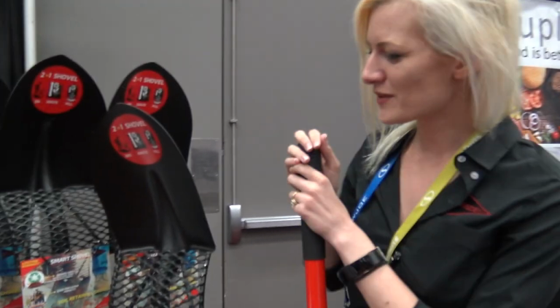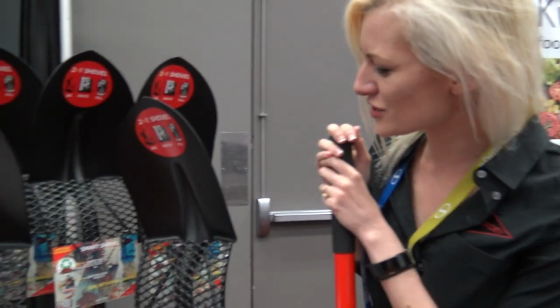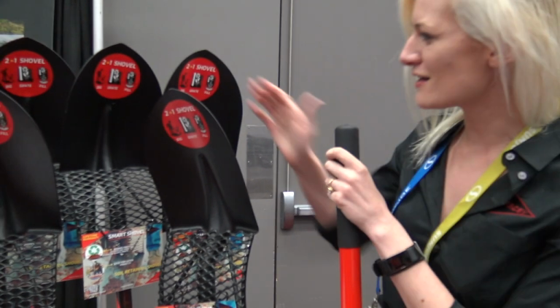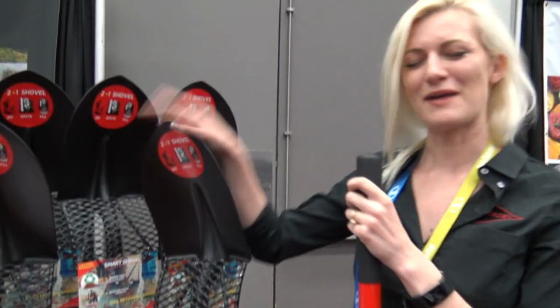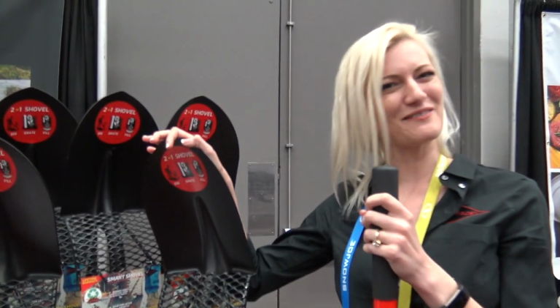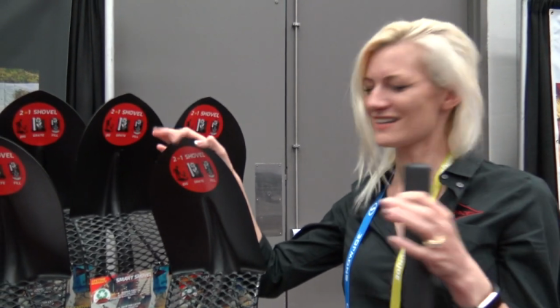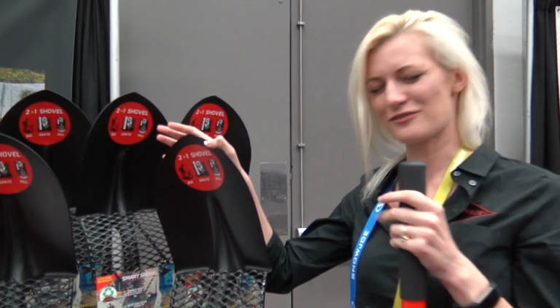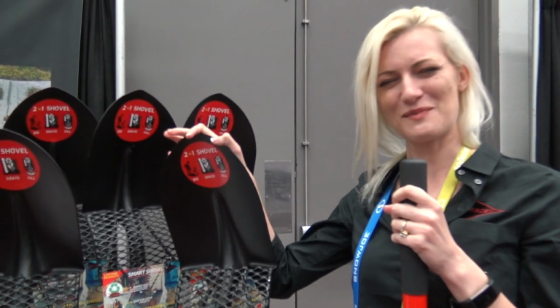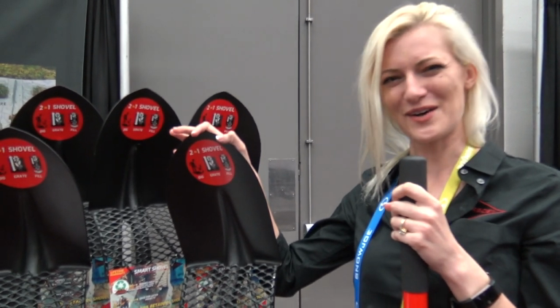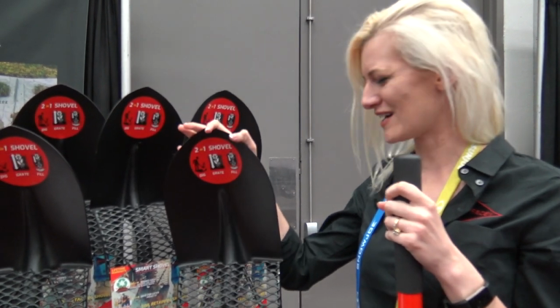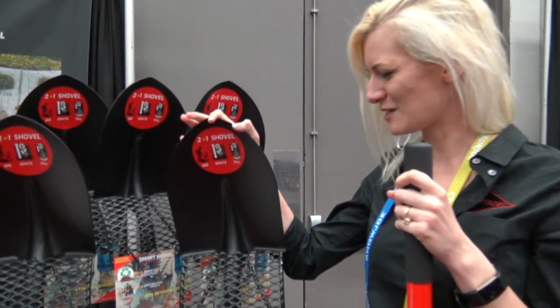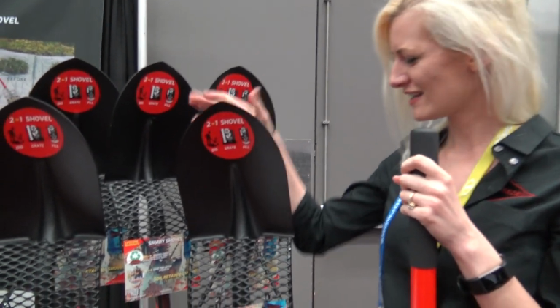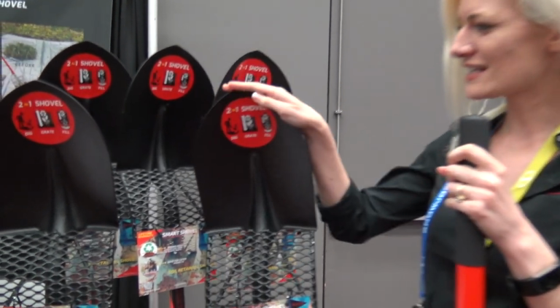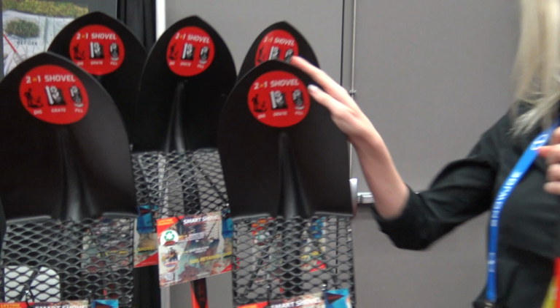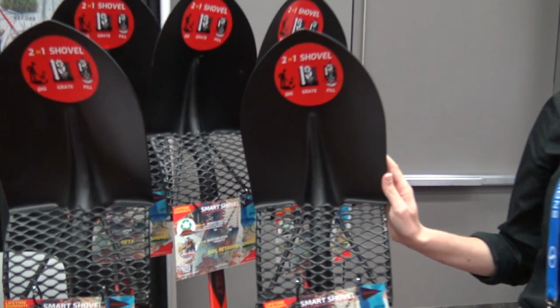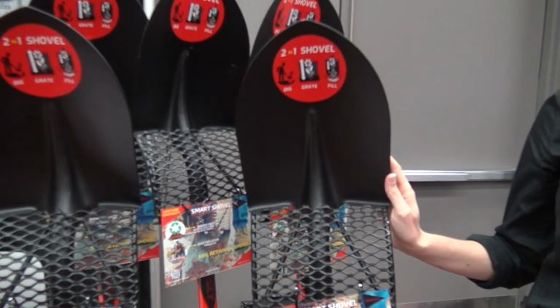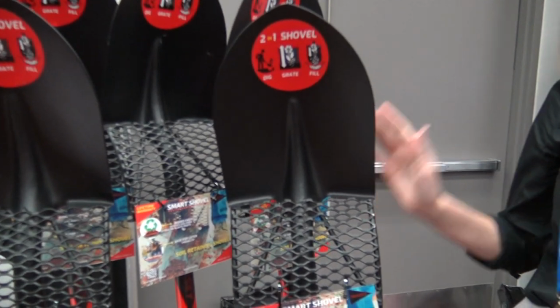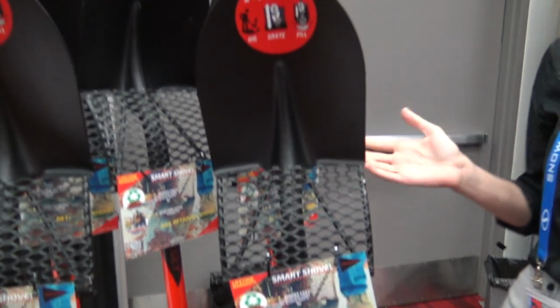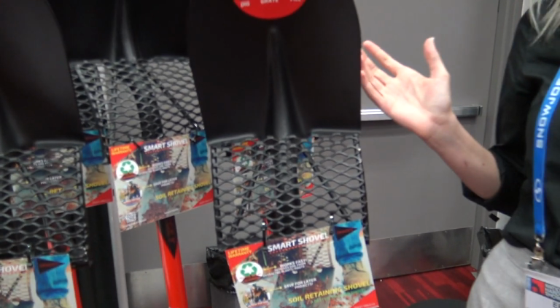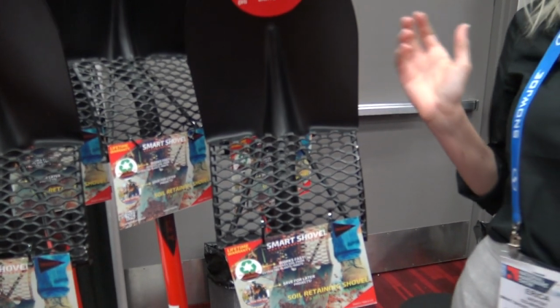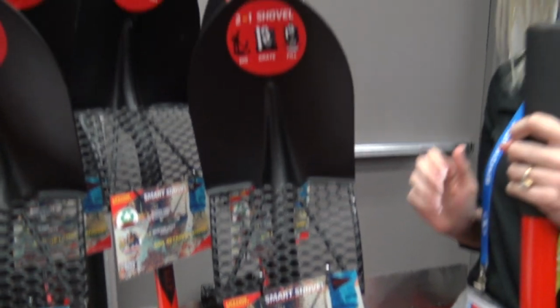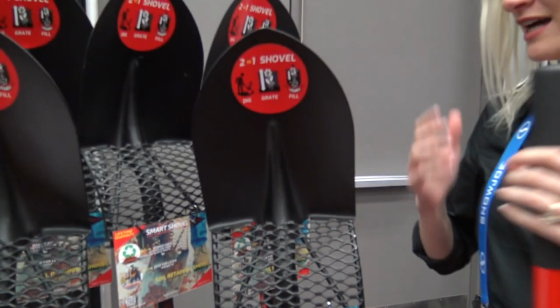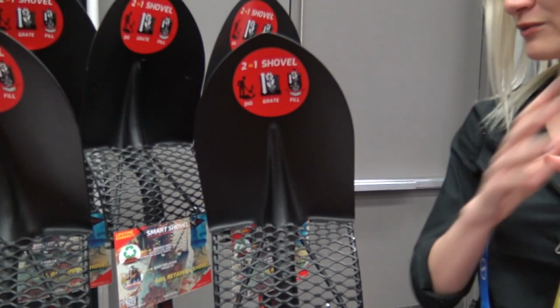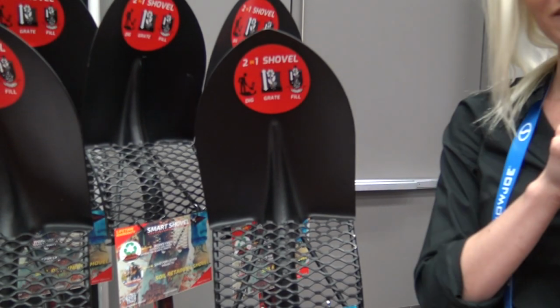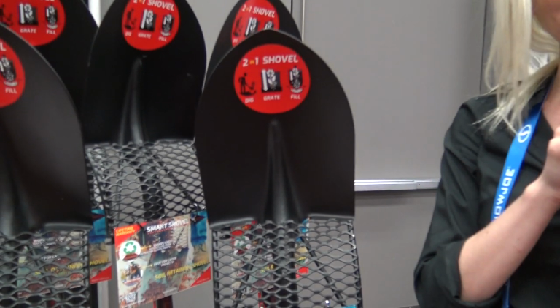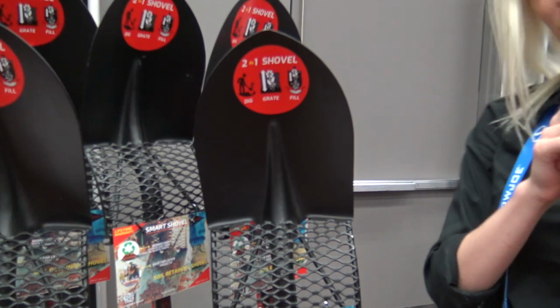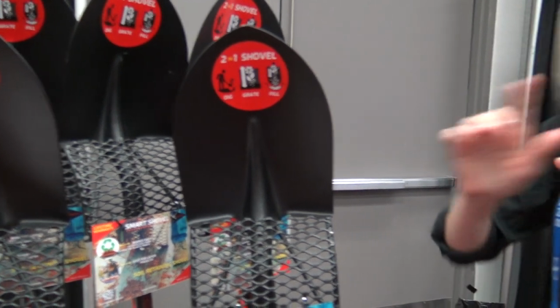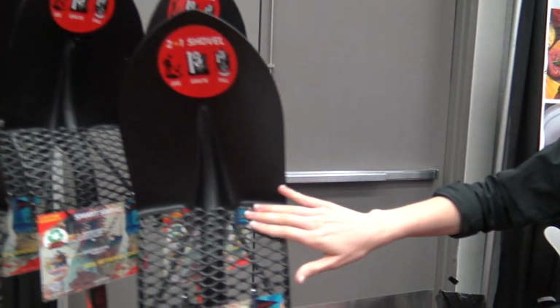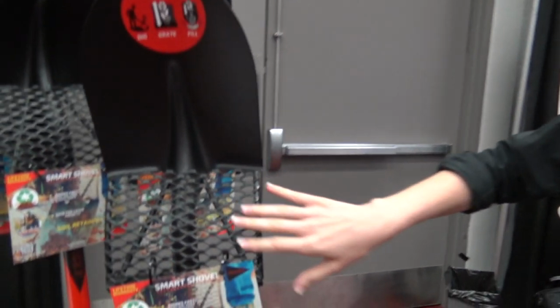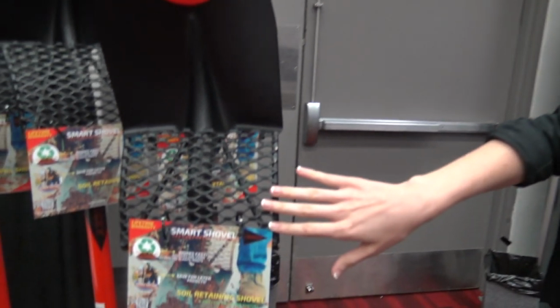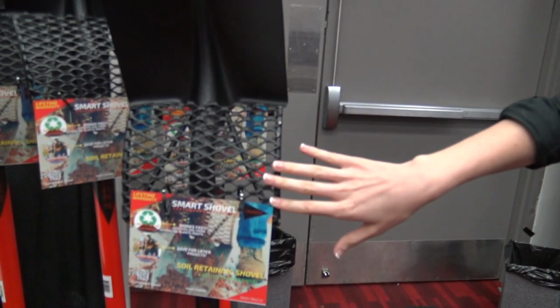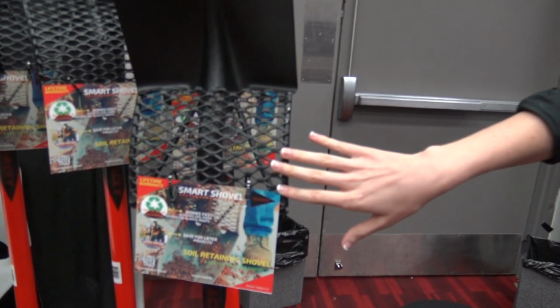So this is a shovel that my husband invented several months ago. We're very excited about it. You can see it looks just like your typical garden shovel. It works just like your typical garden shovel. We're retailing it for the same price point, but we've added this extra functionality right here.